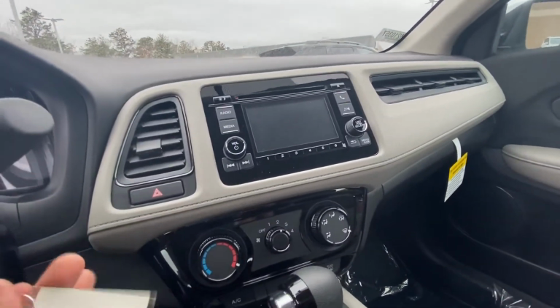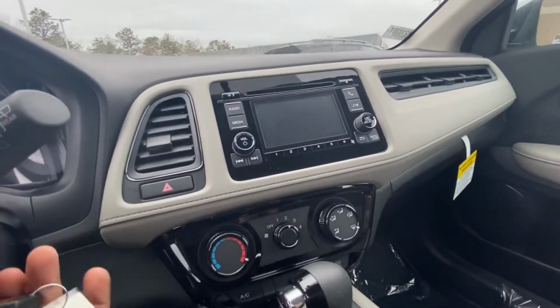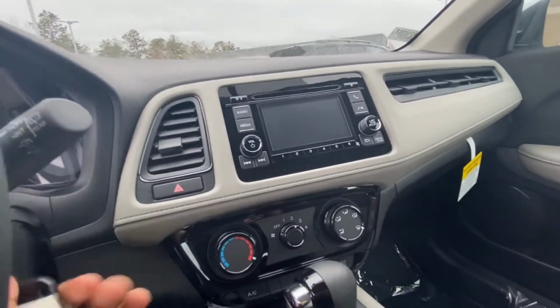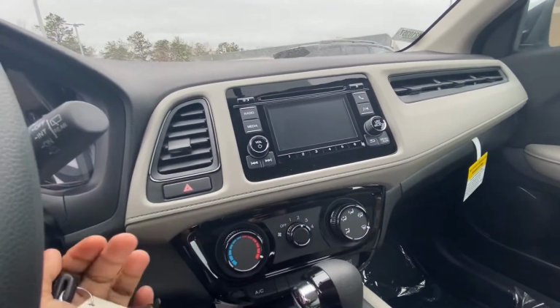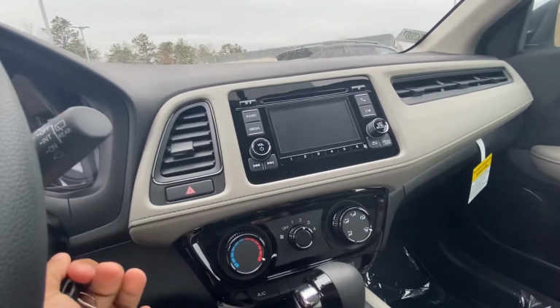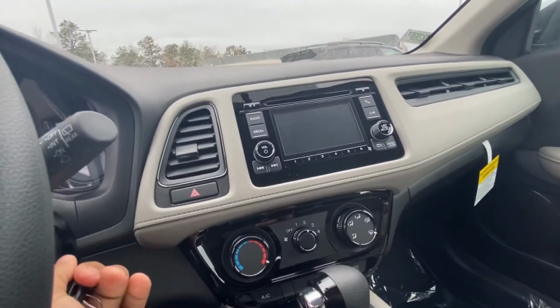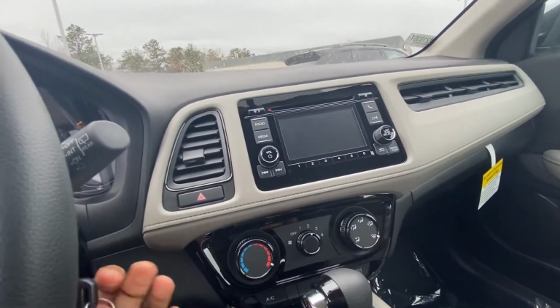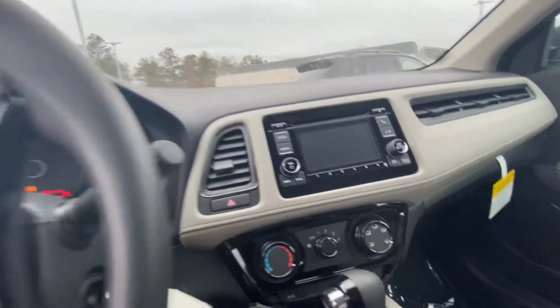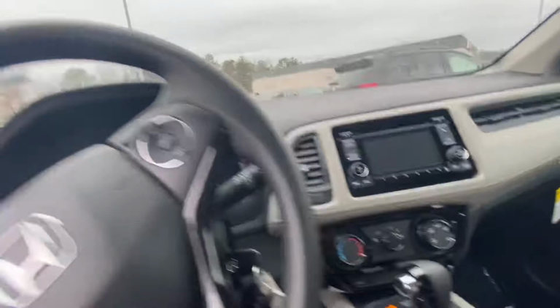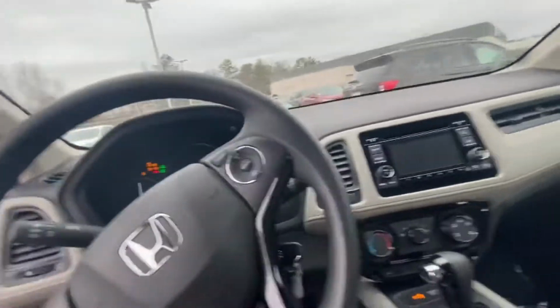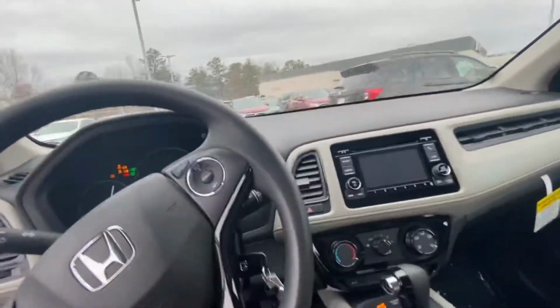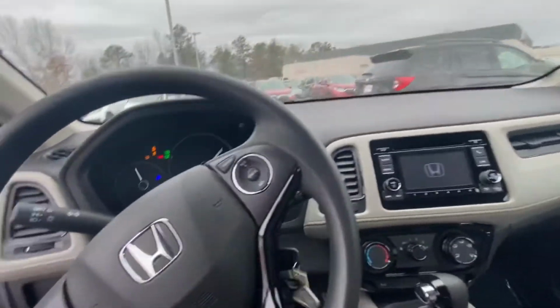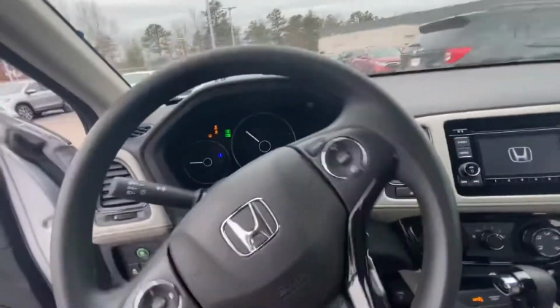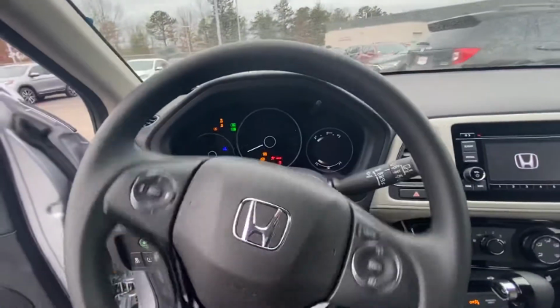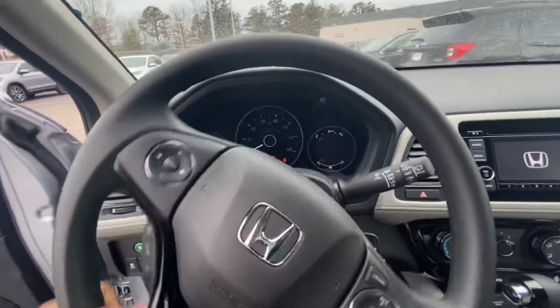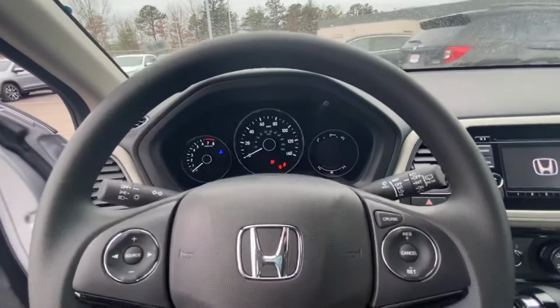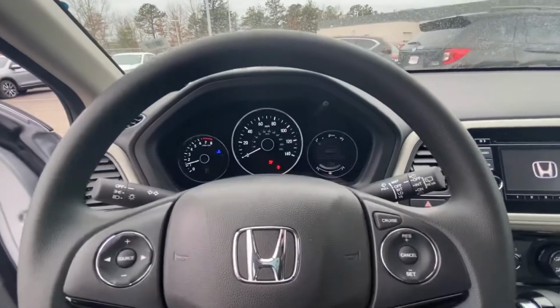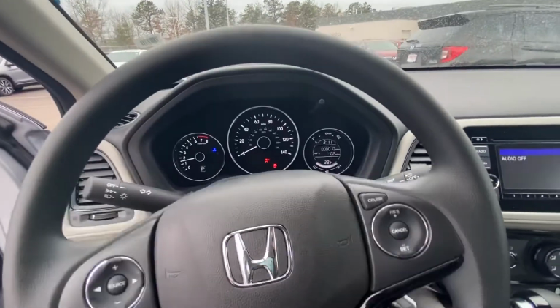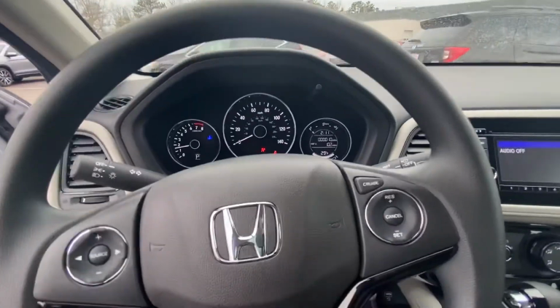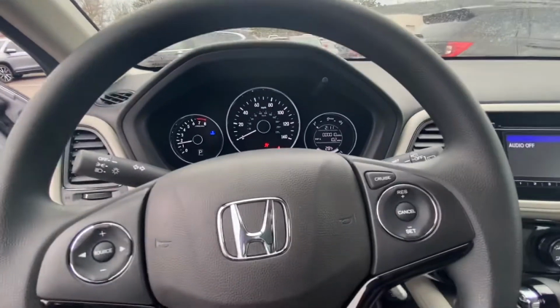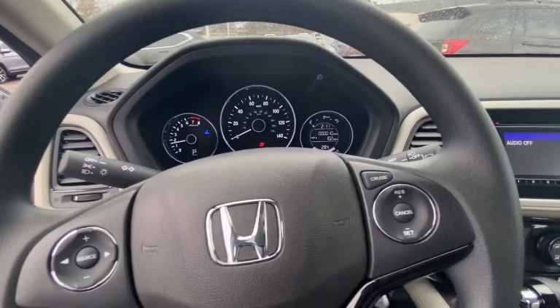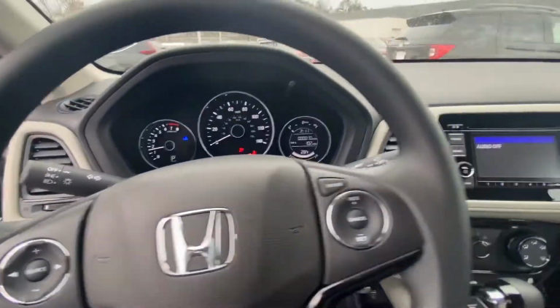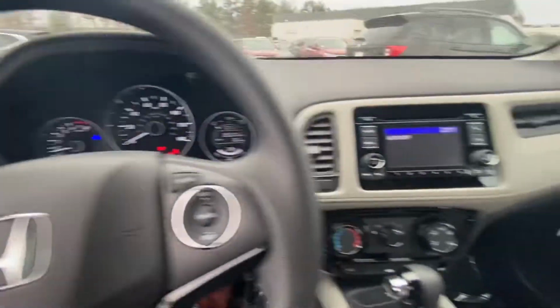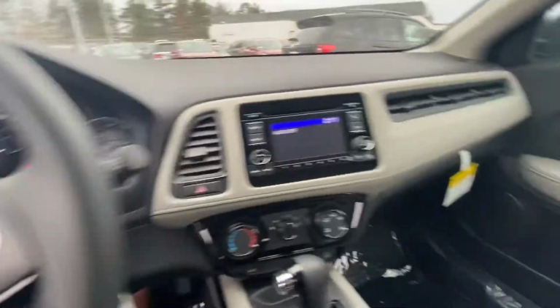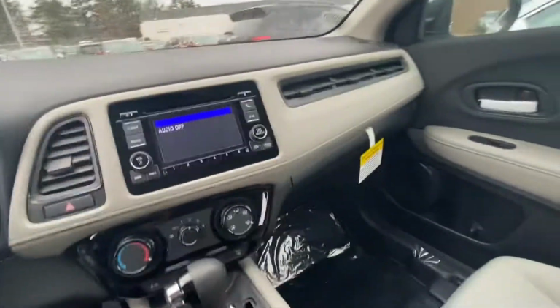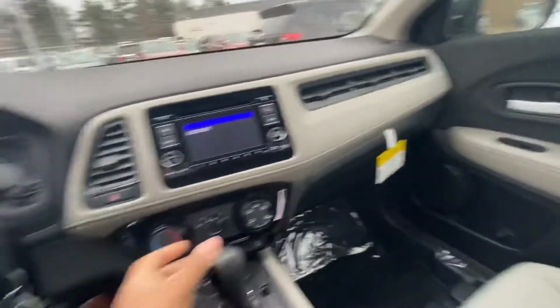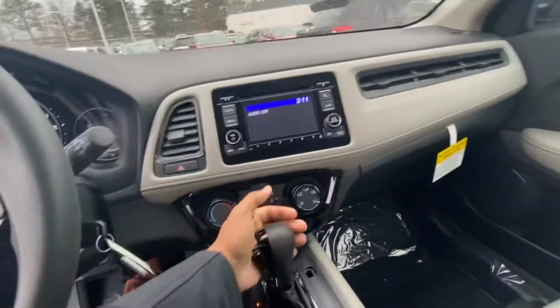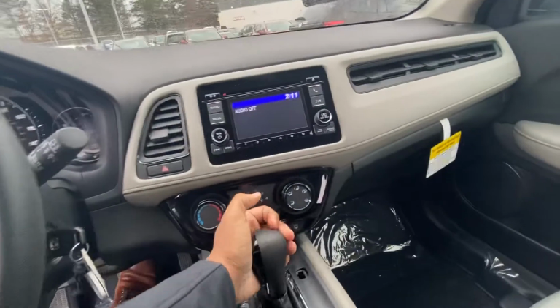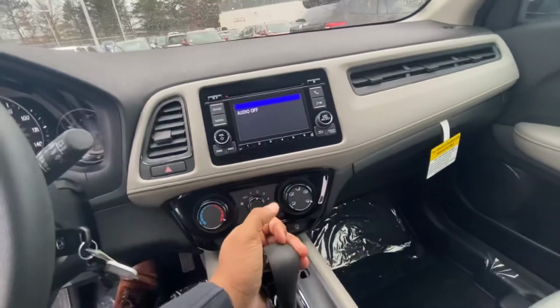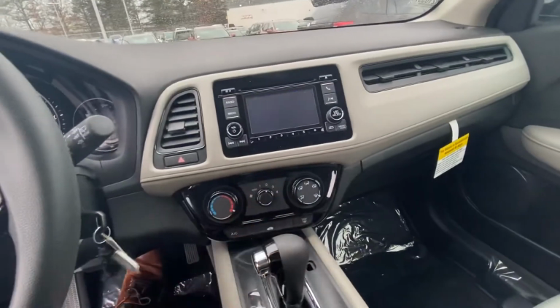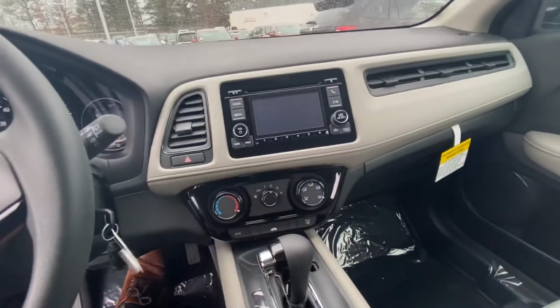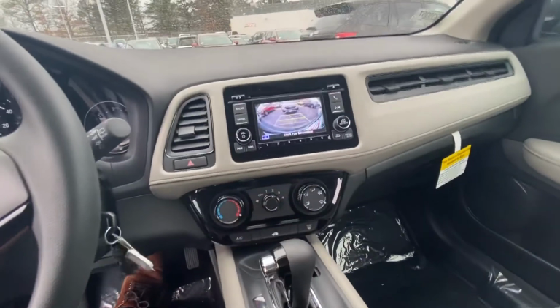Very comfortable and spacious seats. This is a view of the dashboard right here. Comes with Bluetooth and a backup camera.